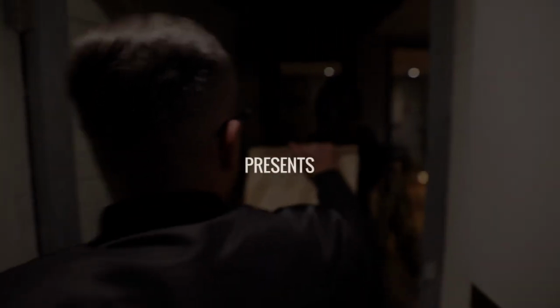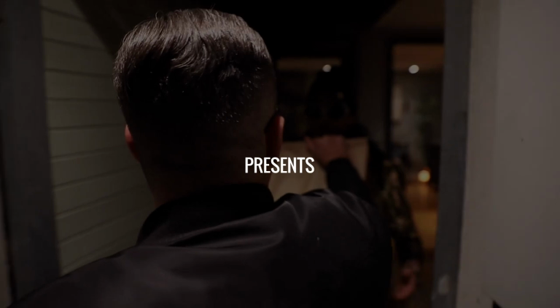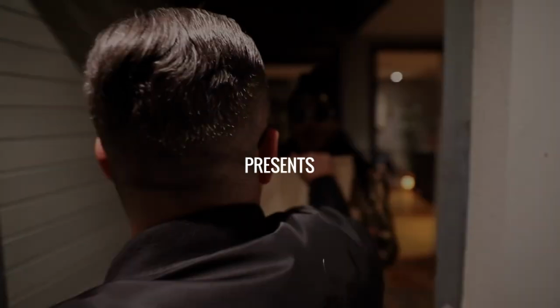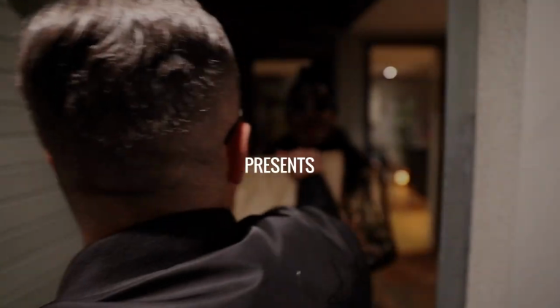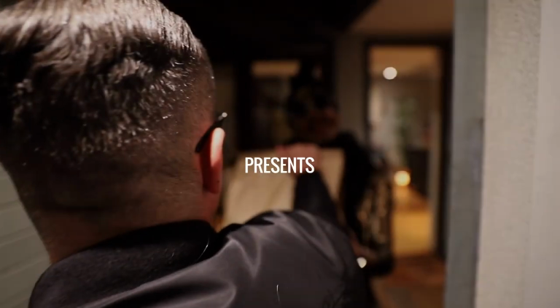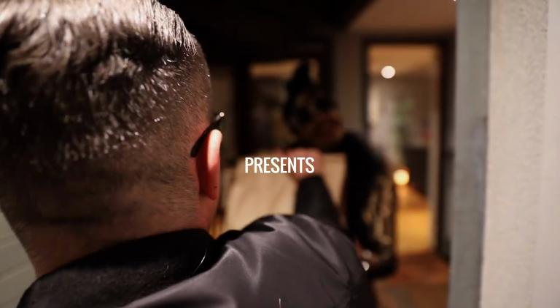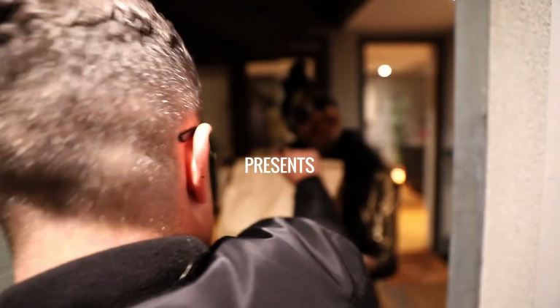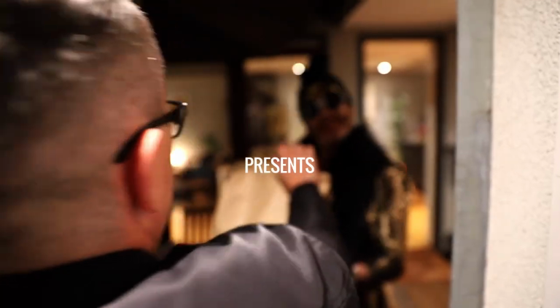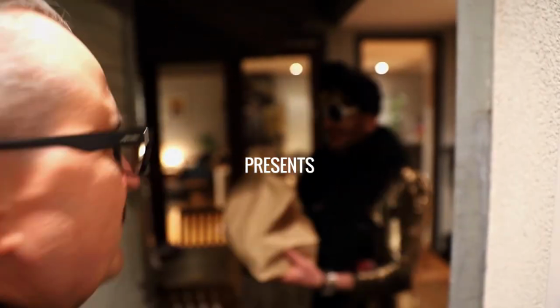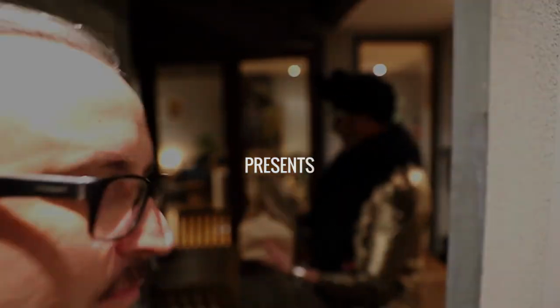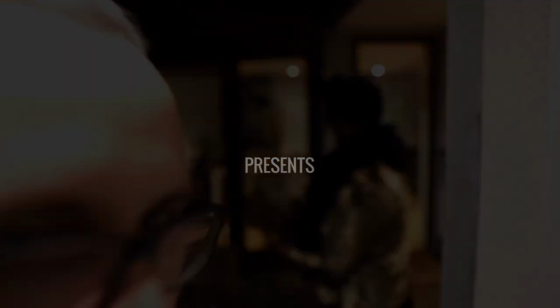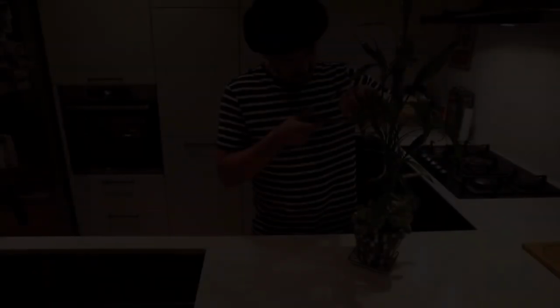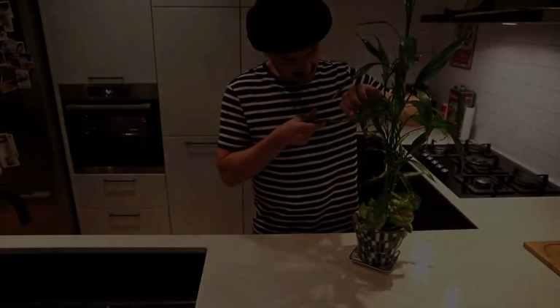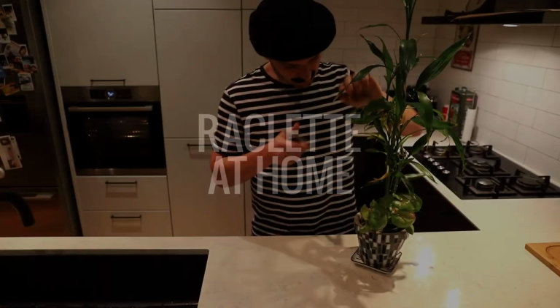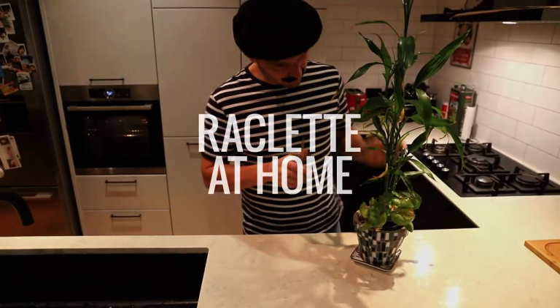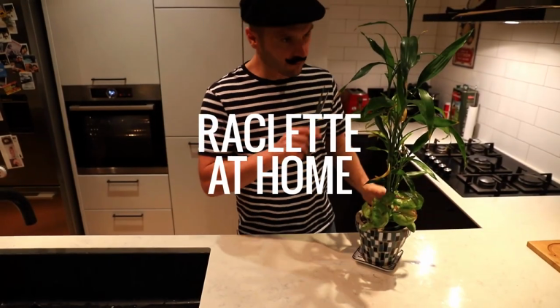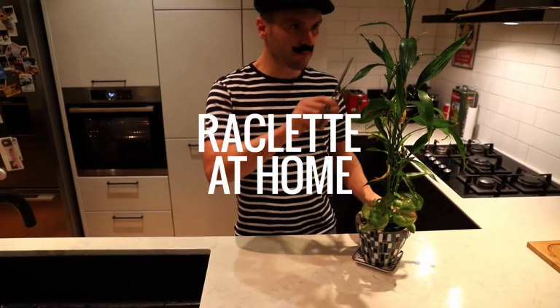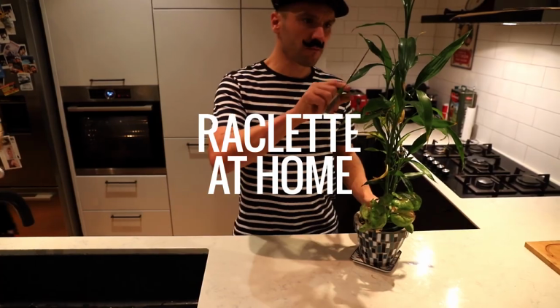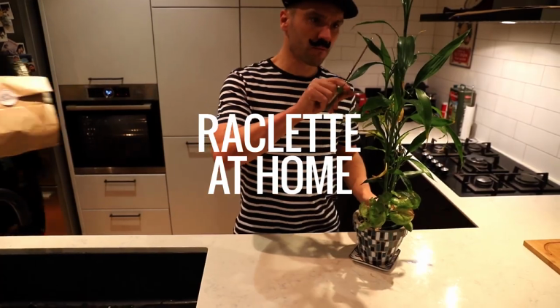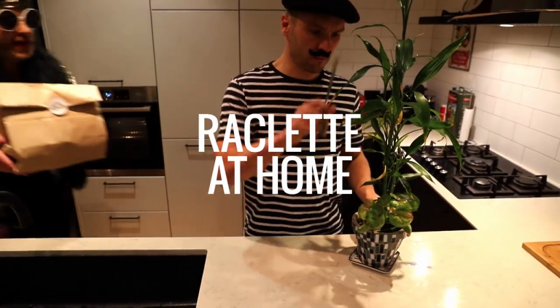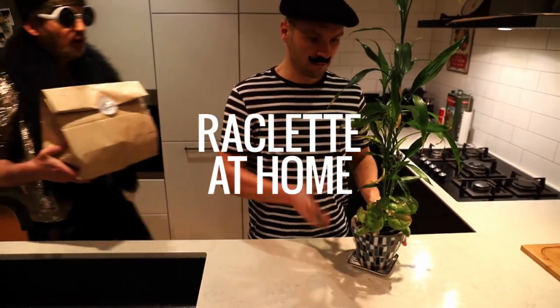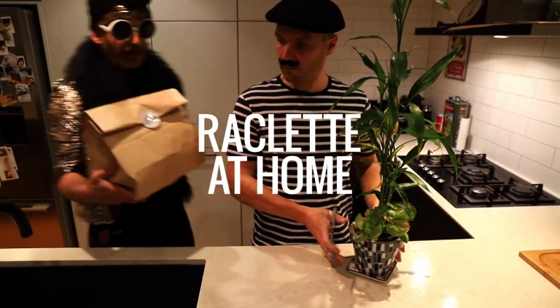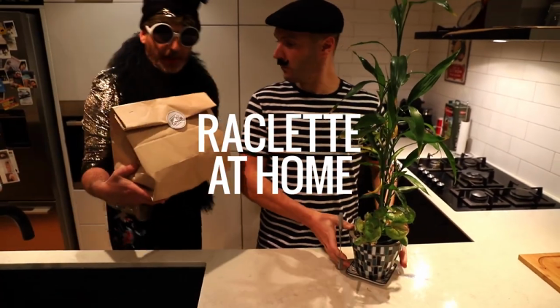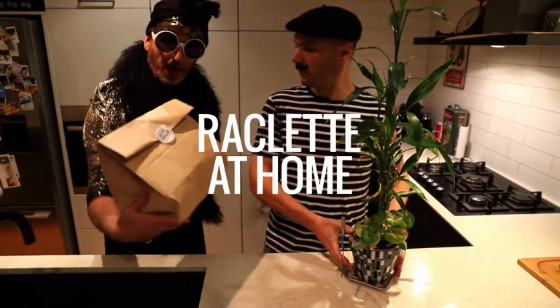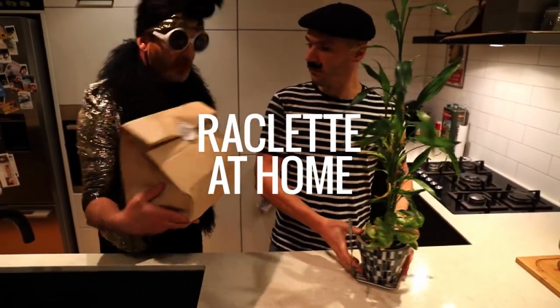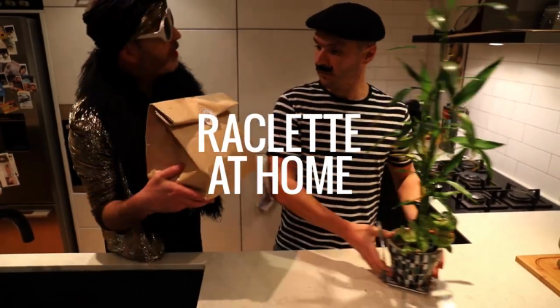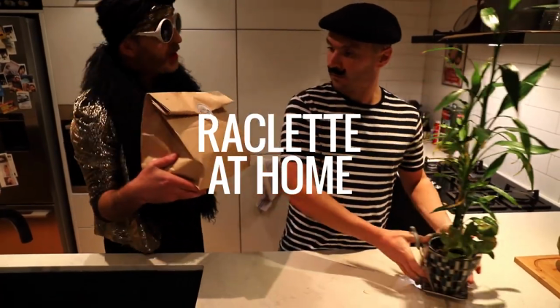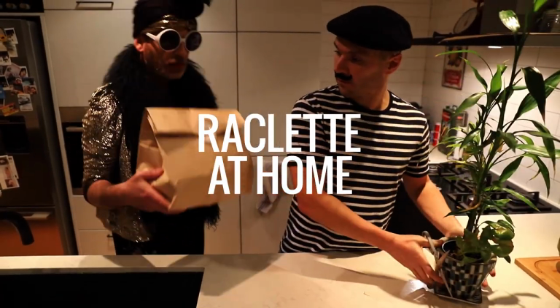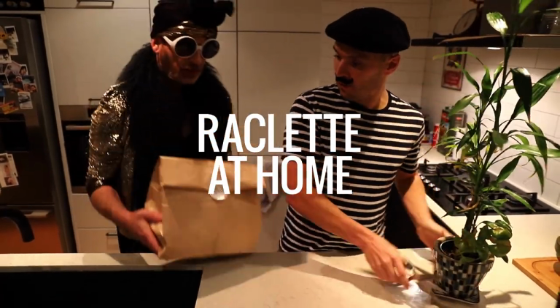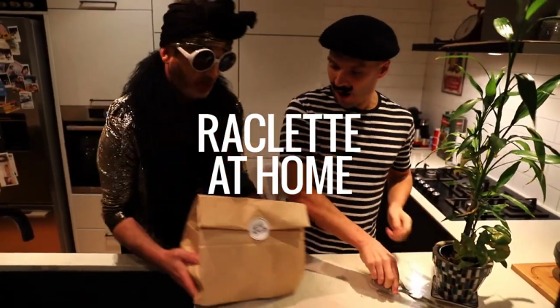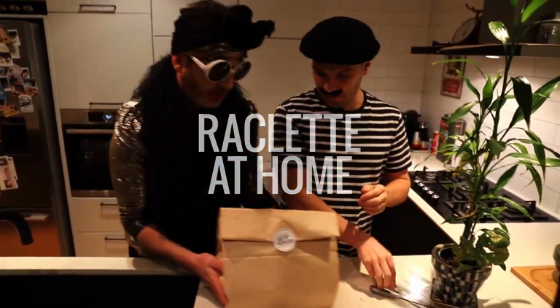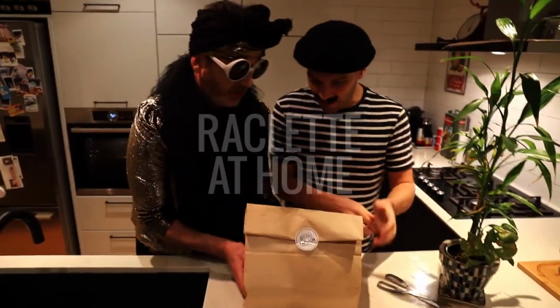Bonsoir! Merci! Hey darling, Raclette Pack arrived from Vissau Copillon! Wow, great!